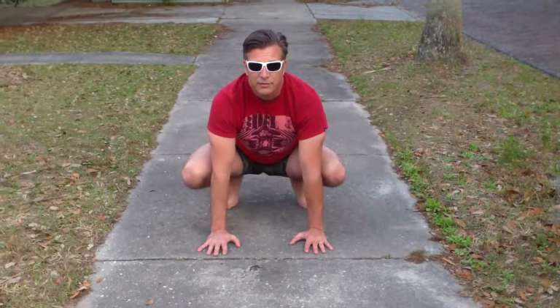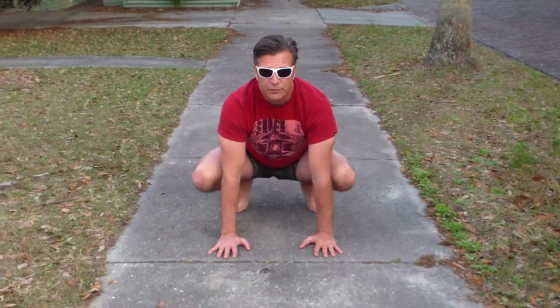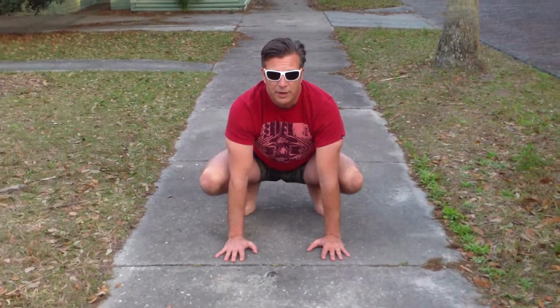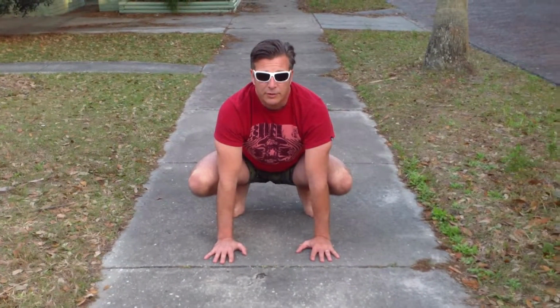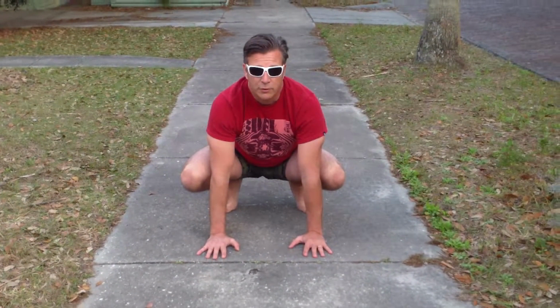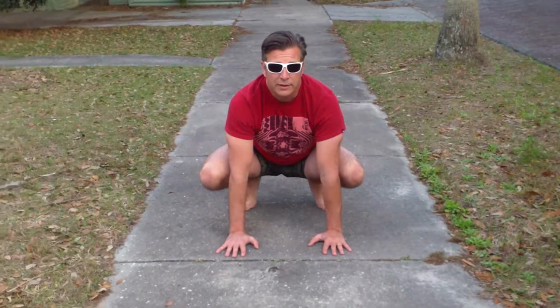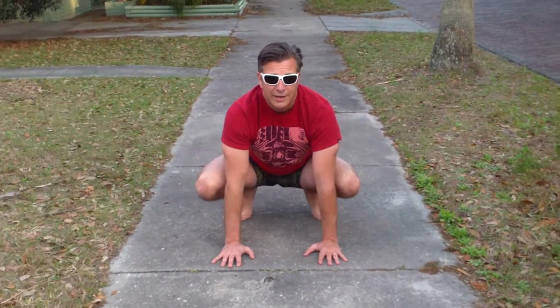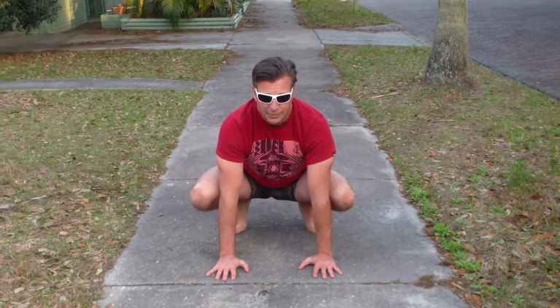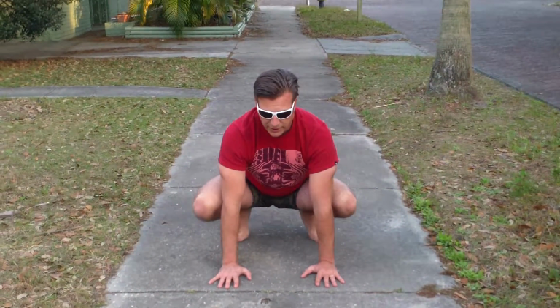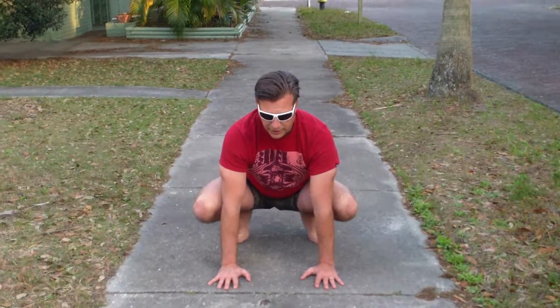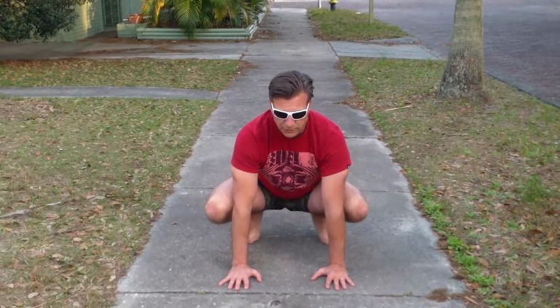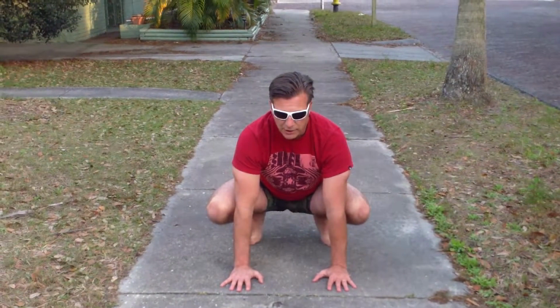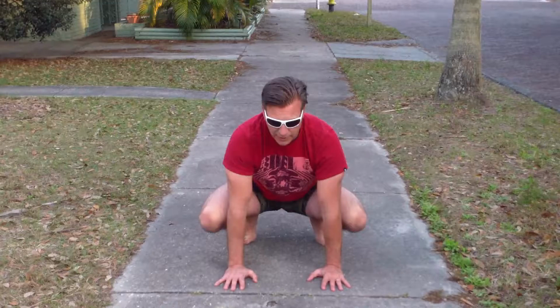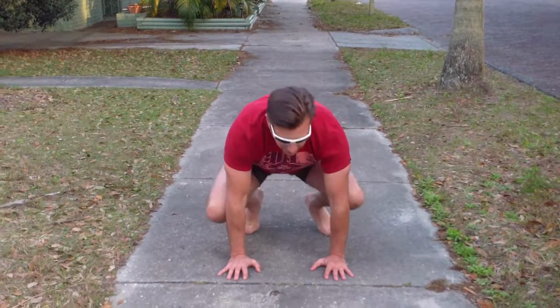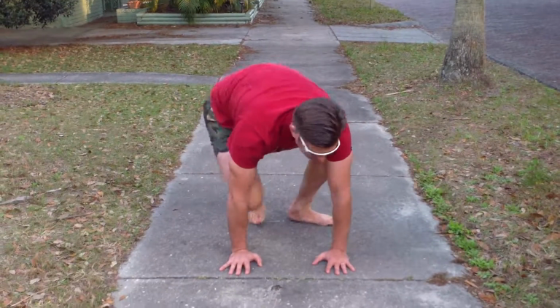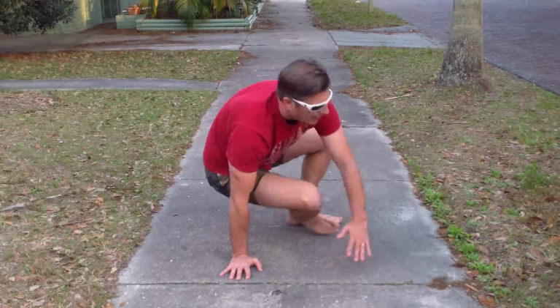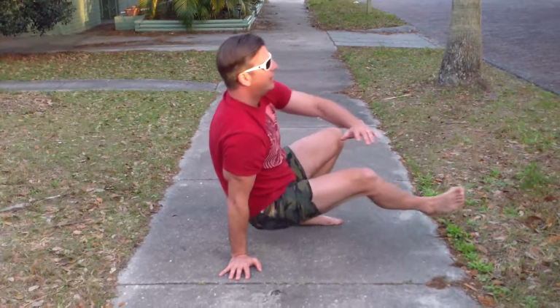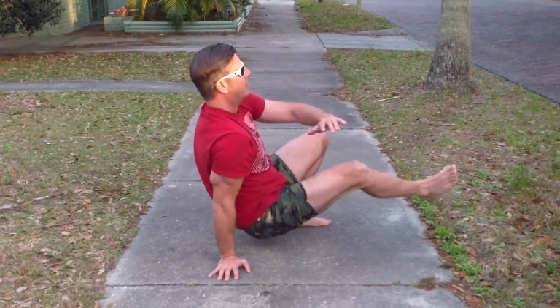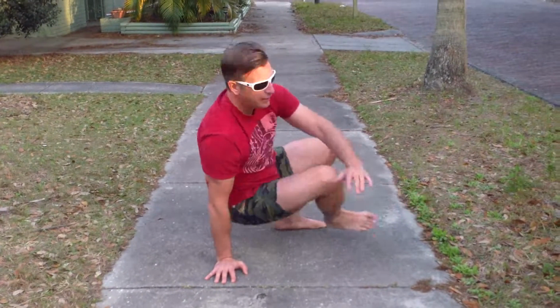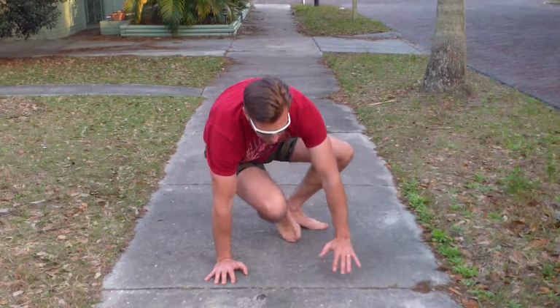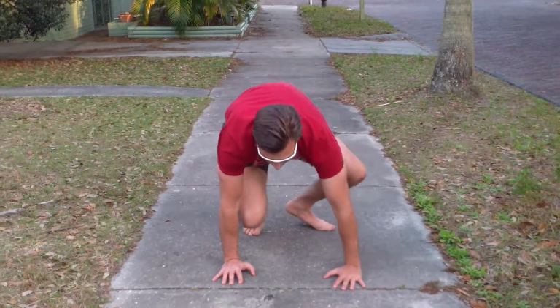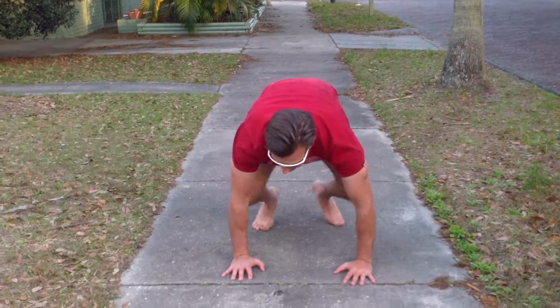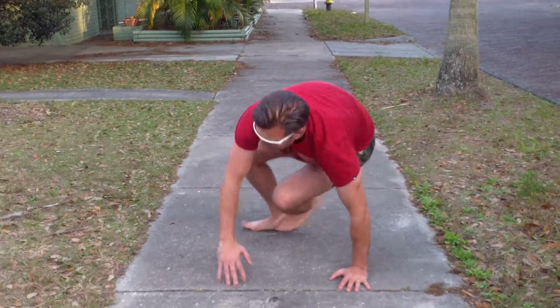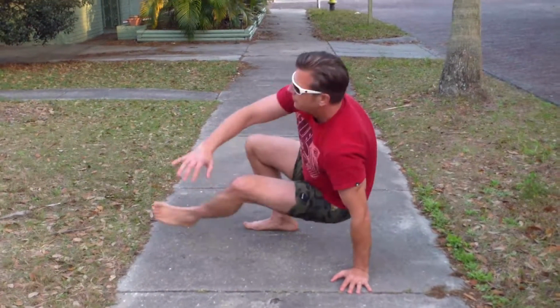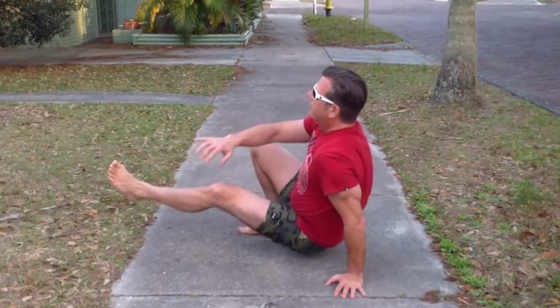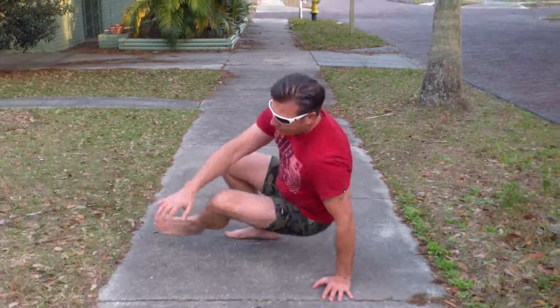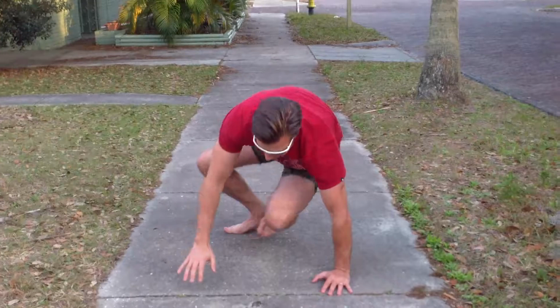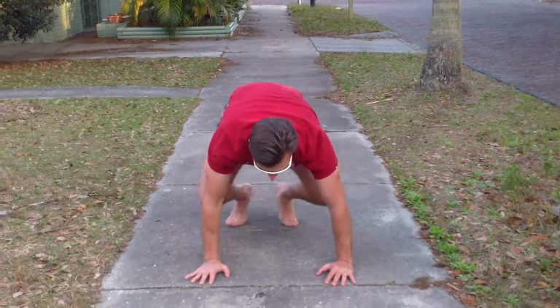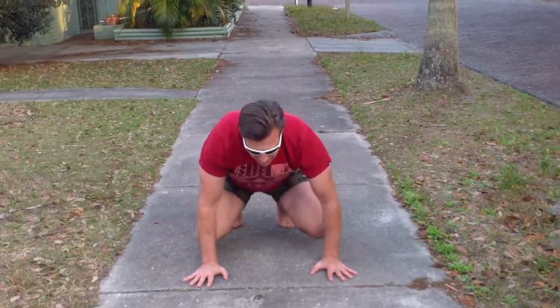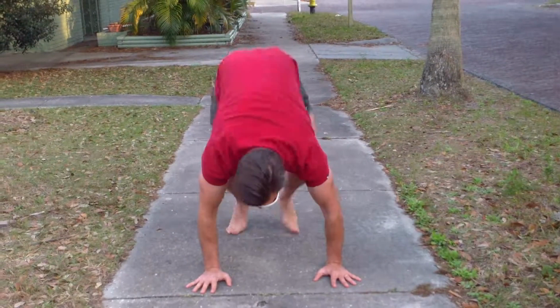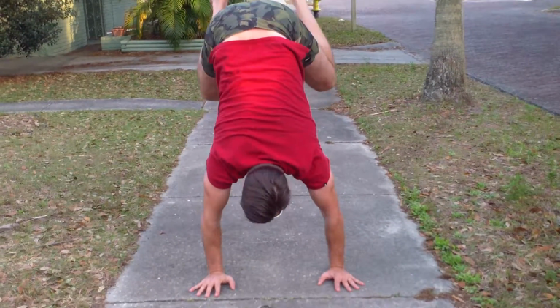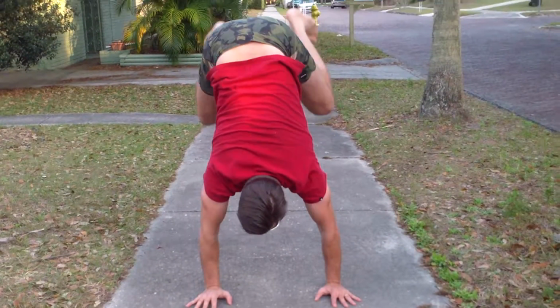This is another flow that I'm going to do here for you and I'm going to start out in frog, and then from frog I'm going to take it out to monkey, take it out to monkey the other side, donkey kick,